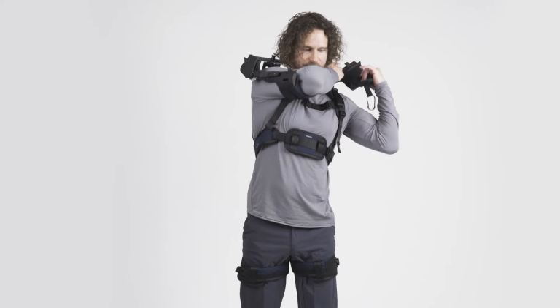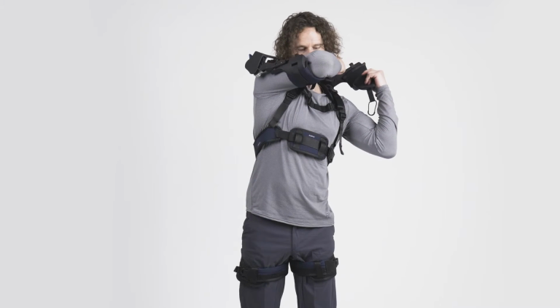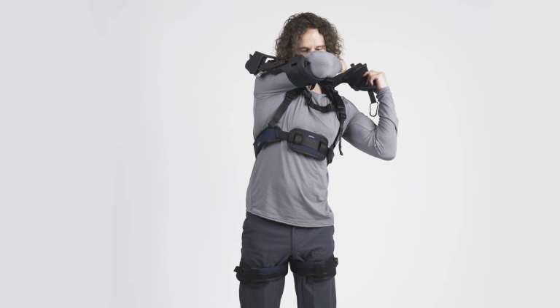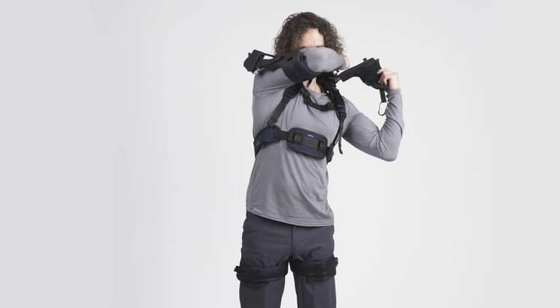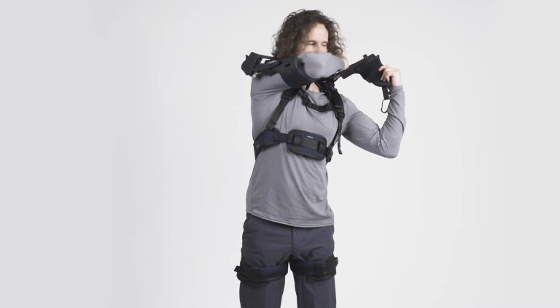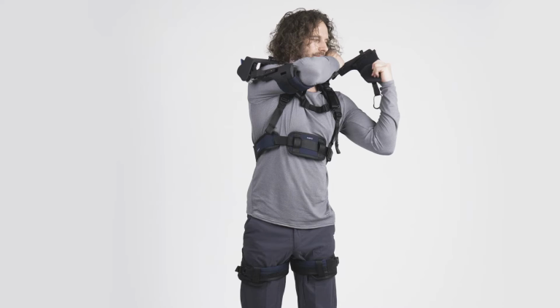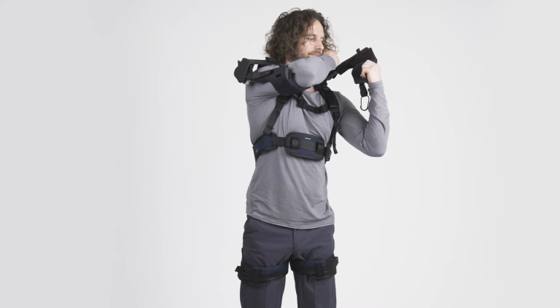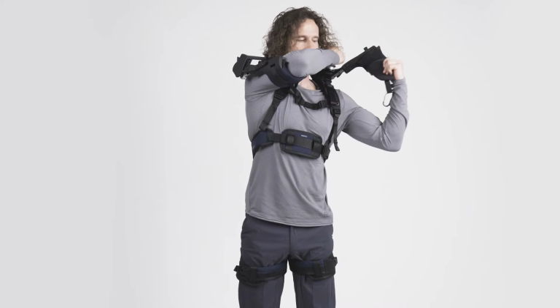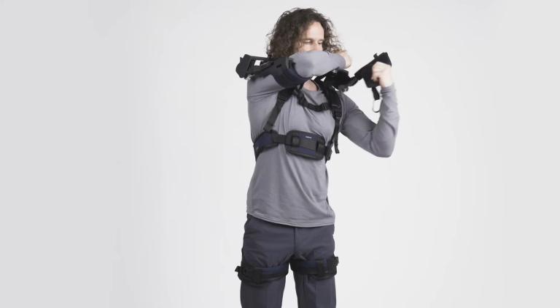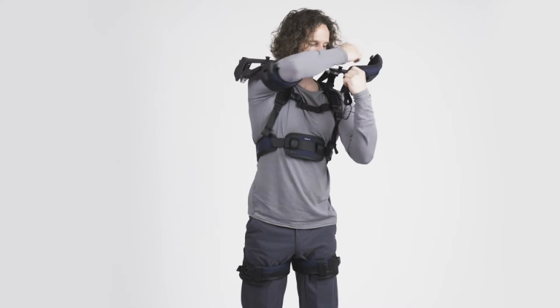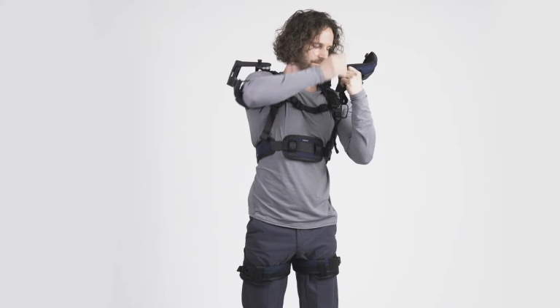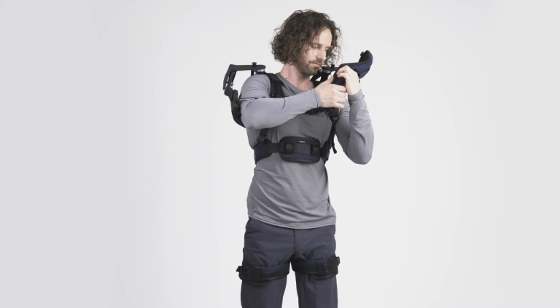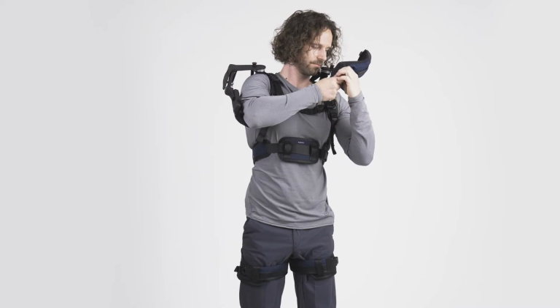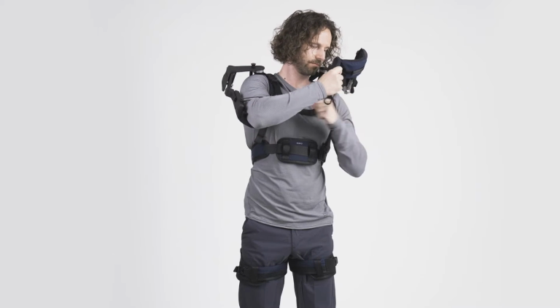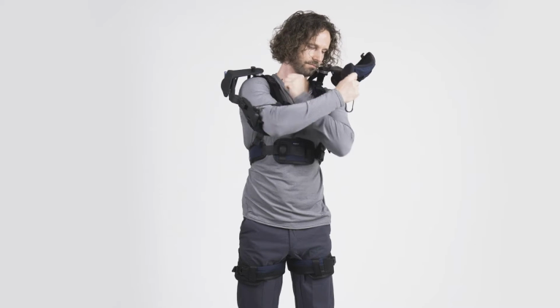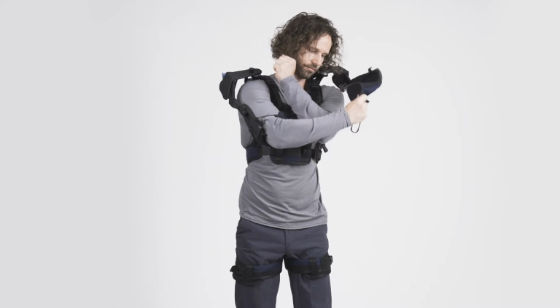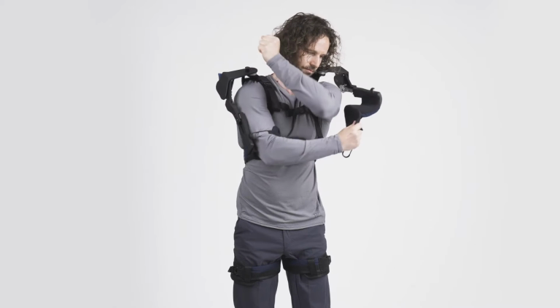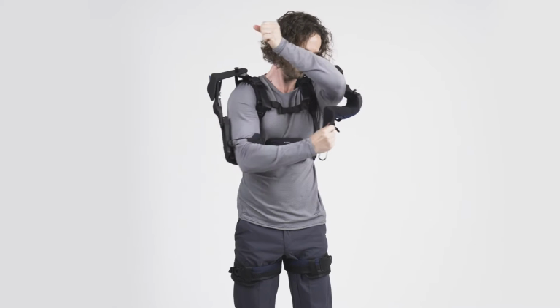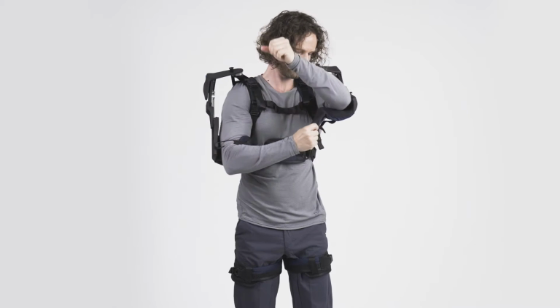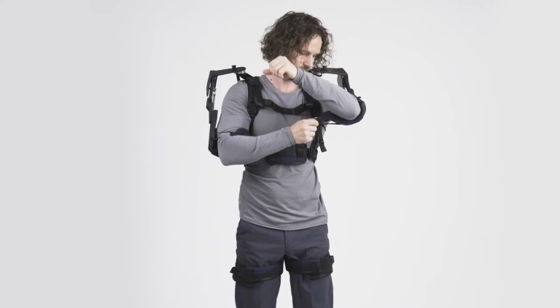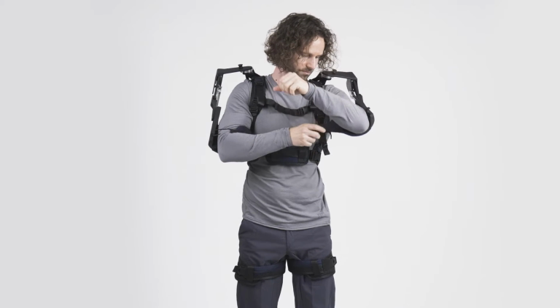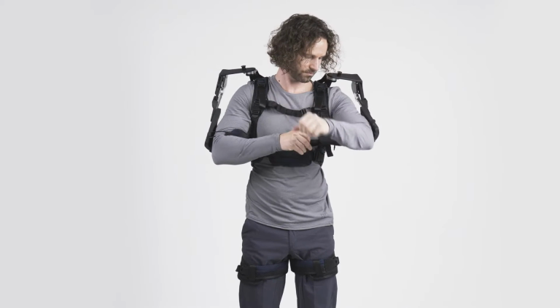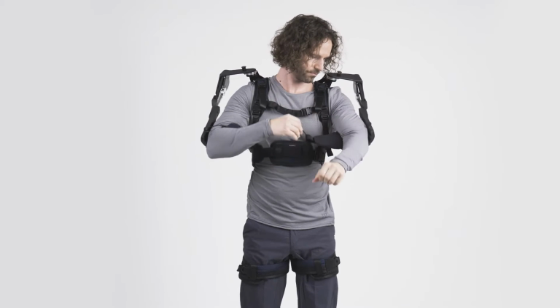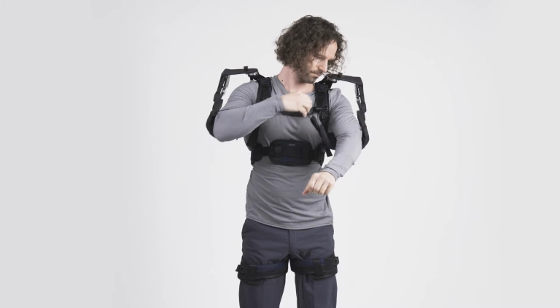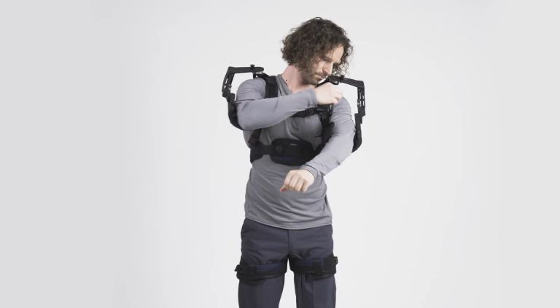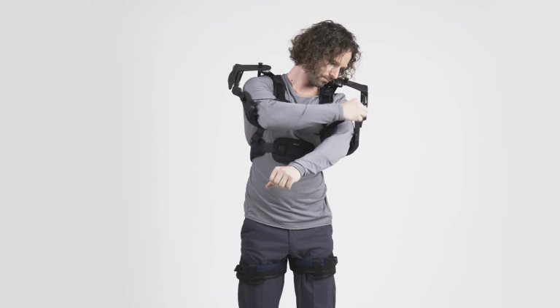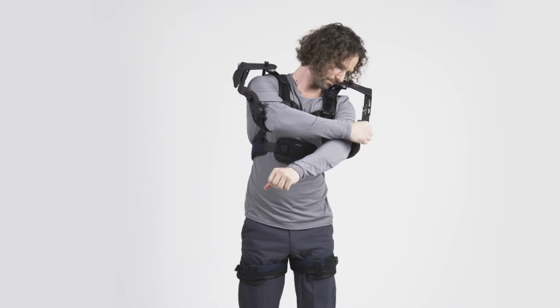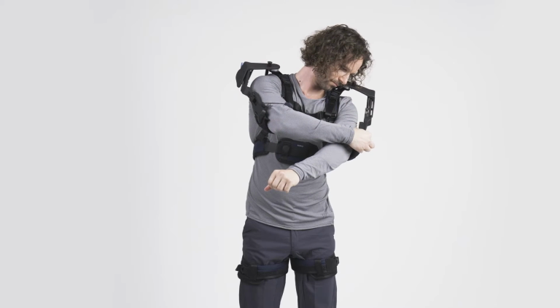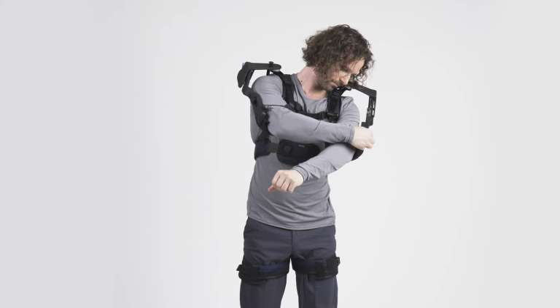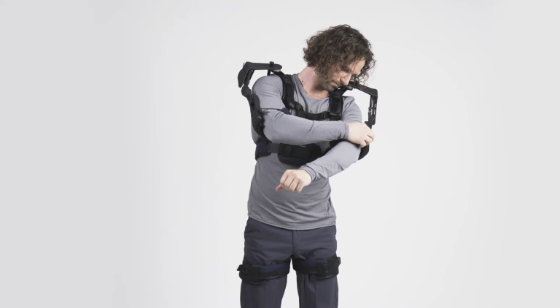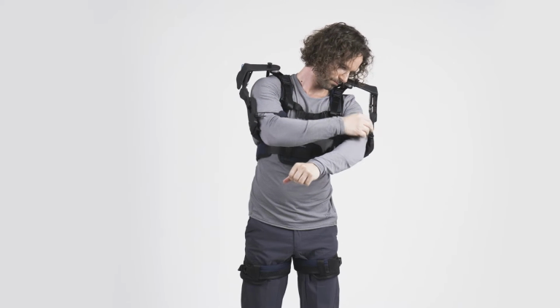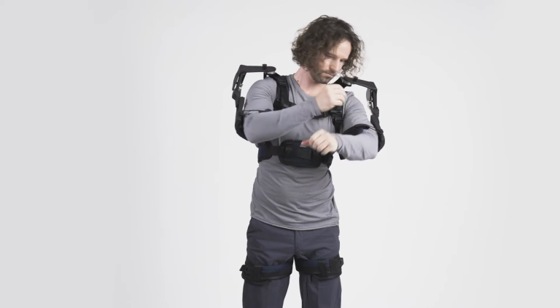Repeat the same steps for the other arm. Unlock the shoulder joint, pull the arm cuff down, and insert your arm. Then close the arm cuff and tighten it if necessary.